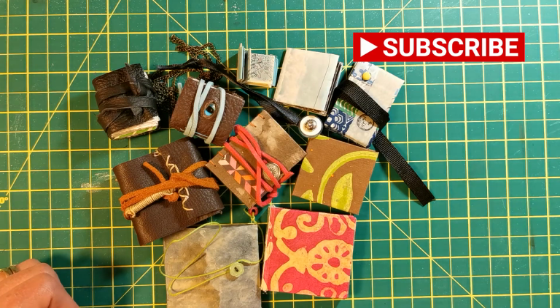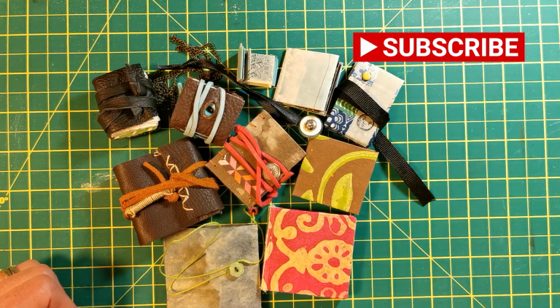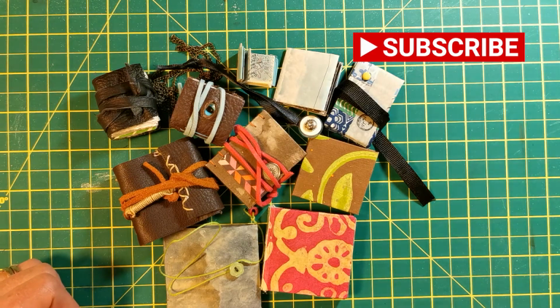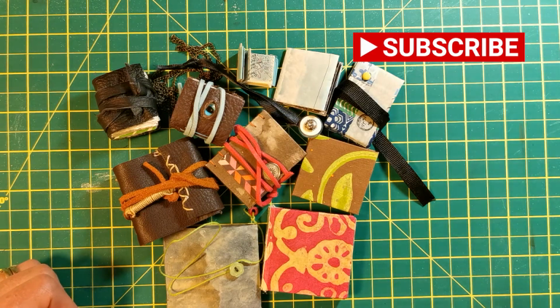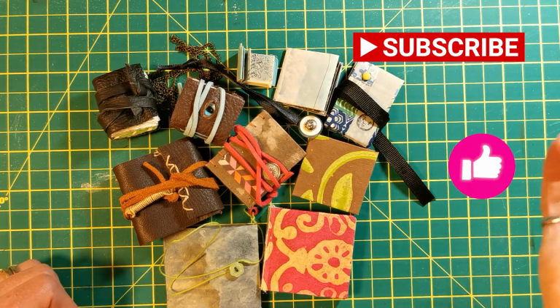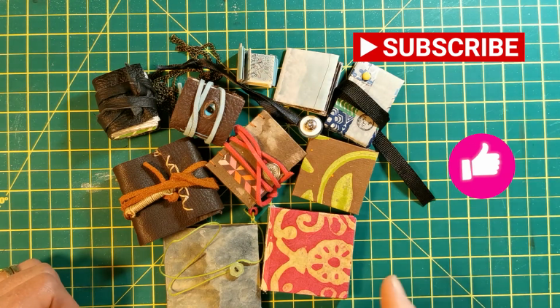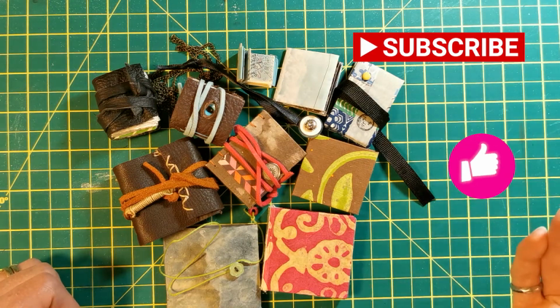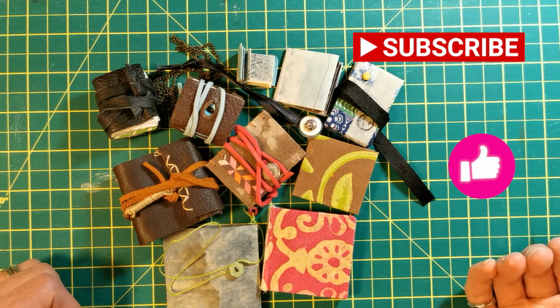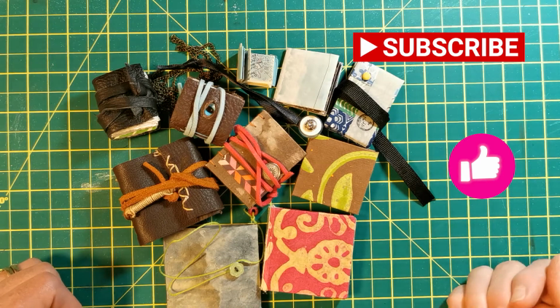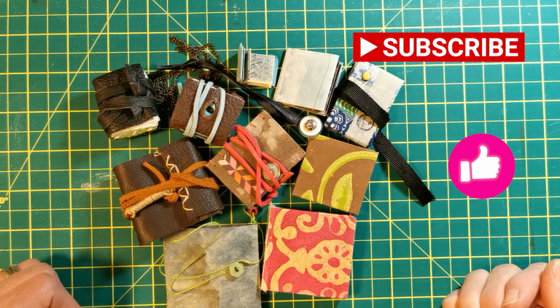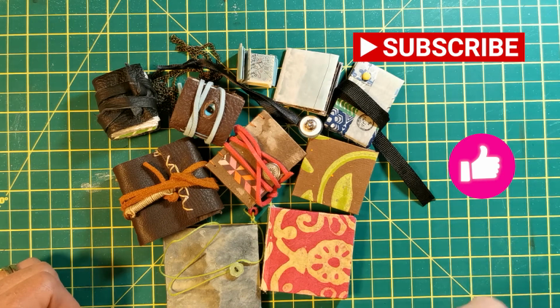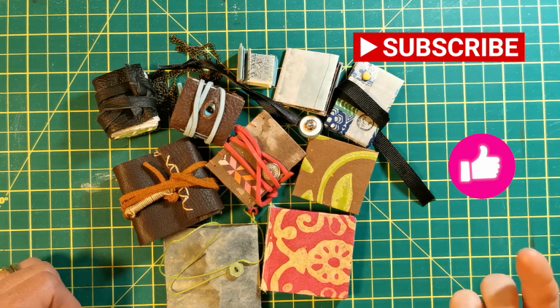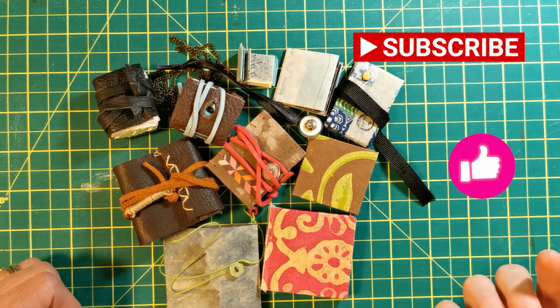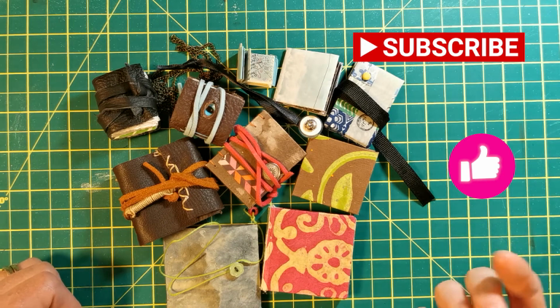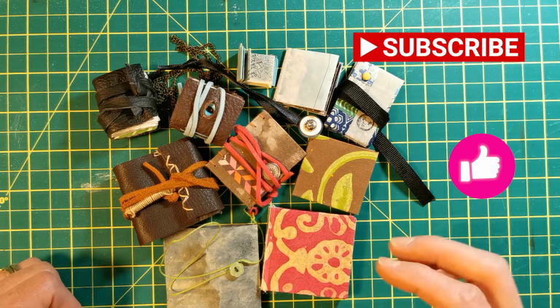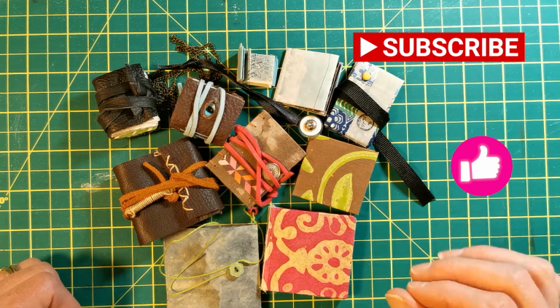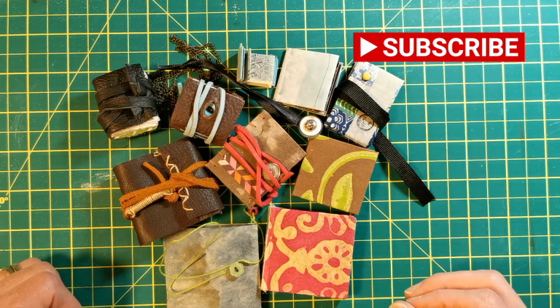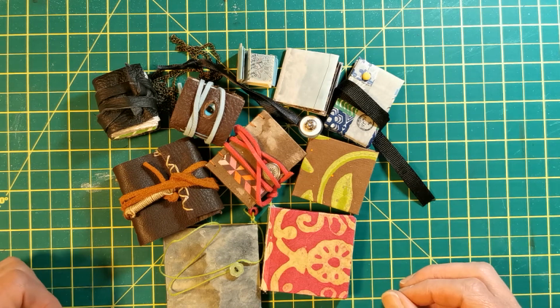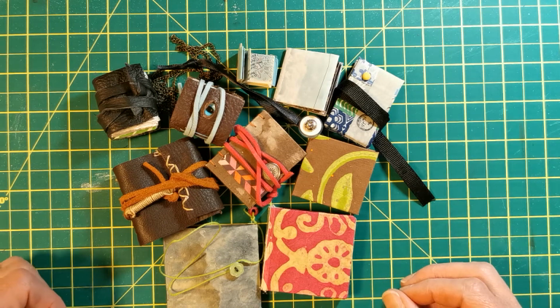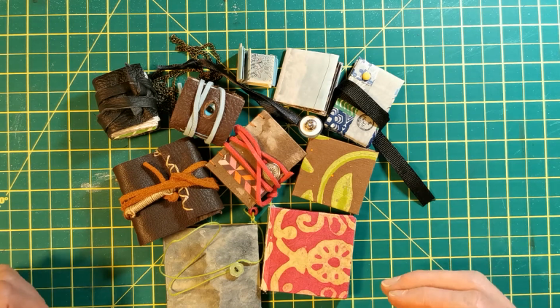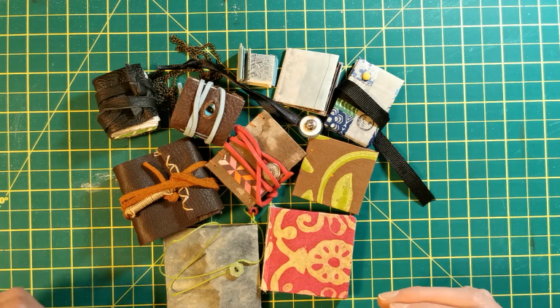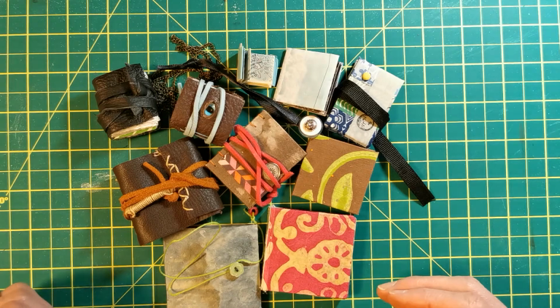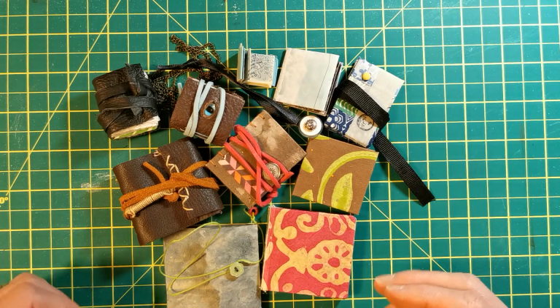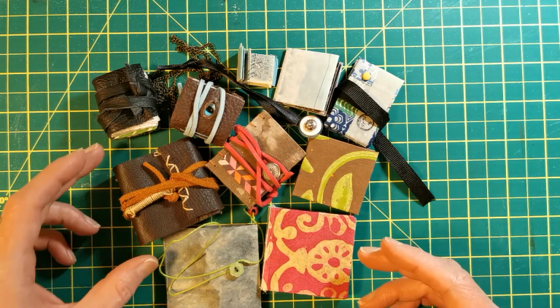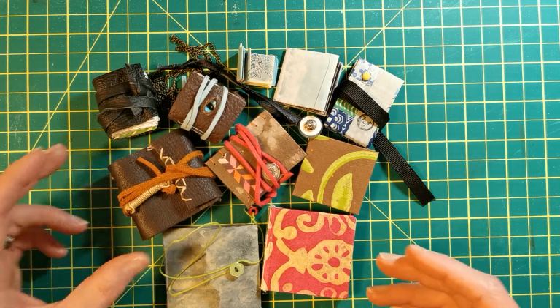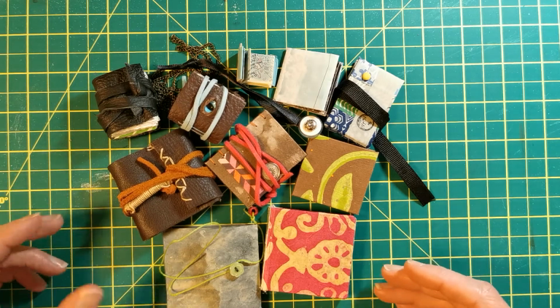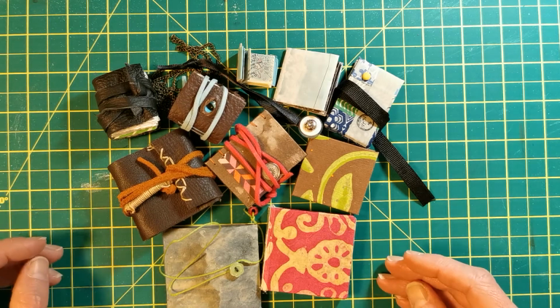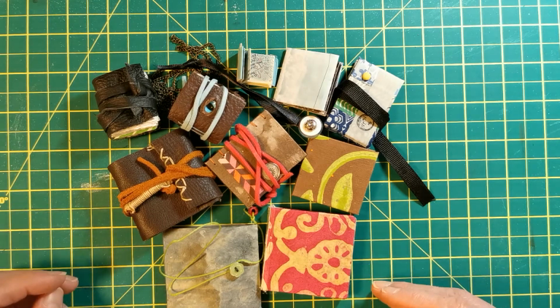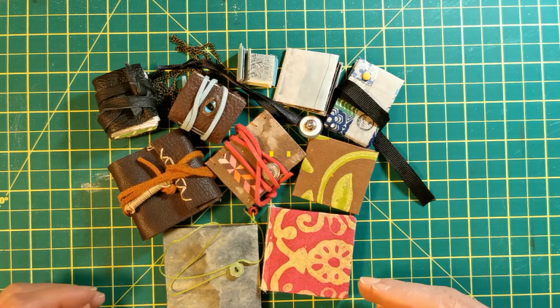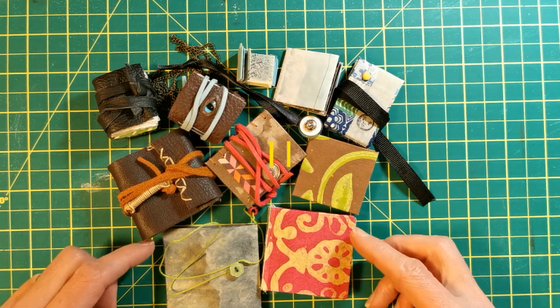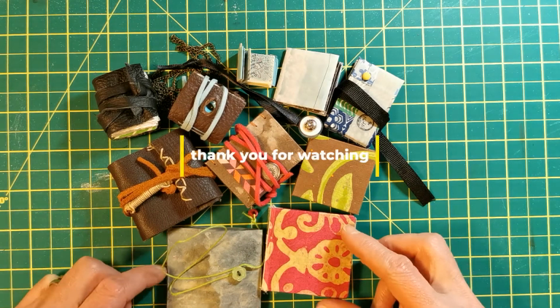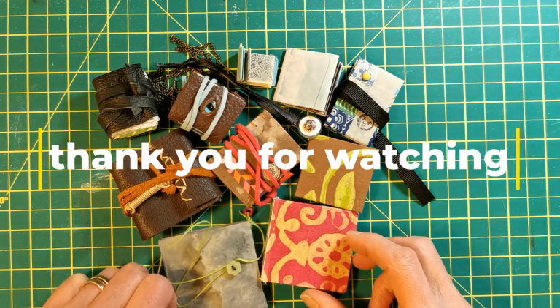If you like this idea, please subscribe to the channel, hit the like button, and hit the notification bell so you won't miss out on how to create your own mini journals.